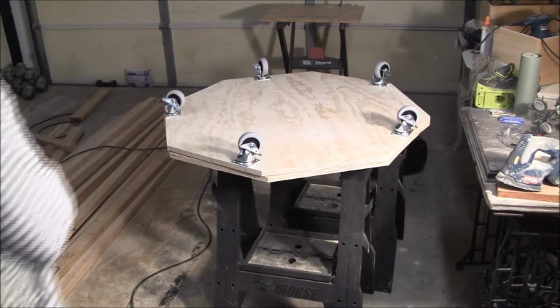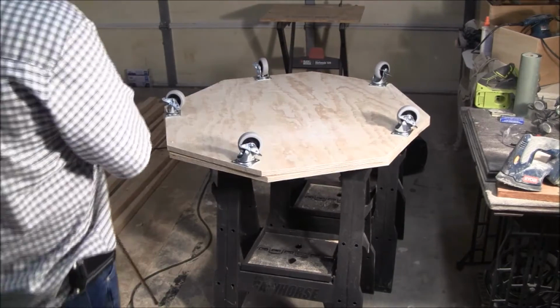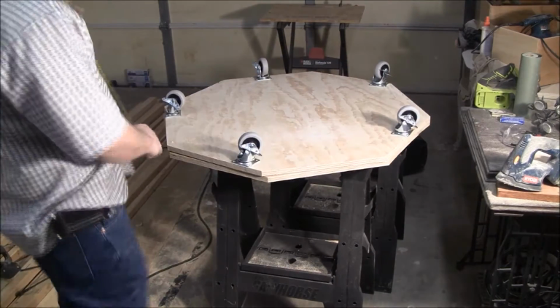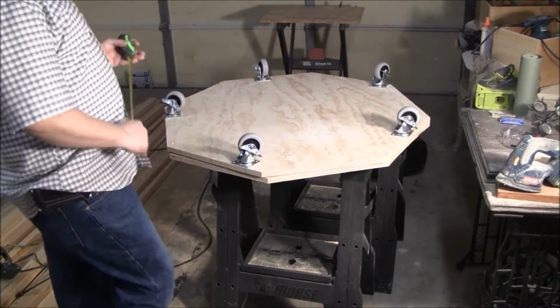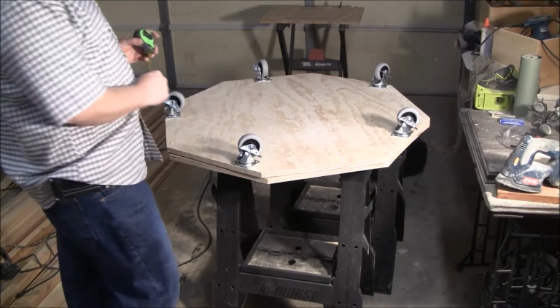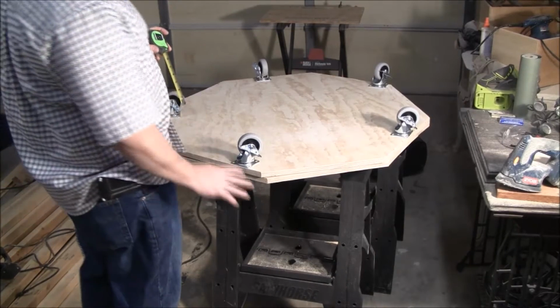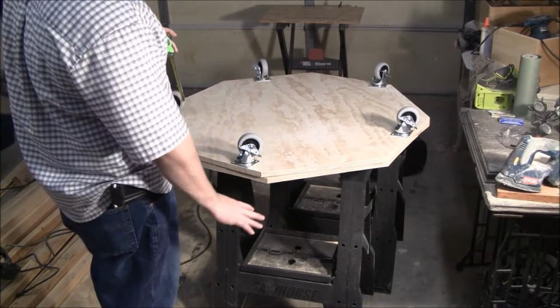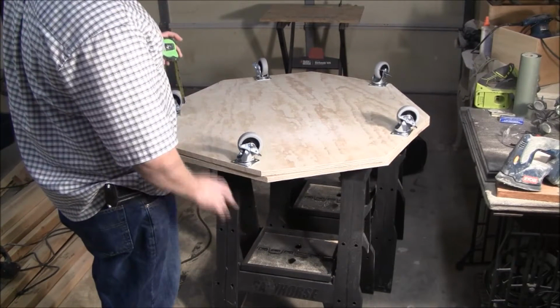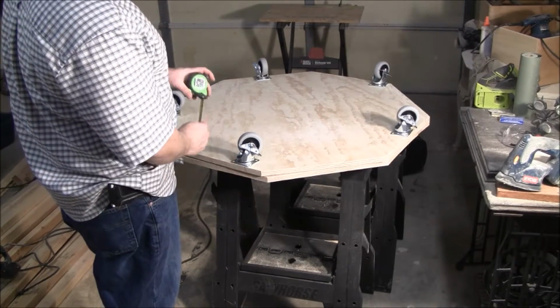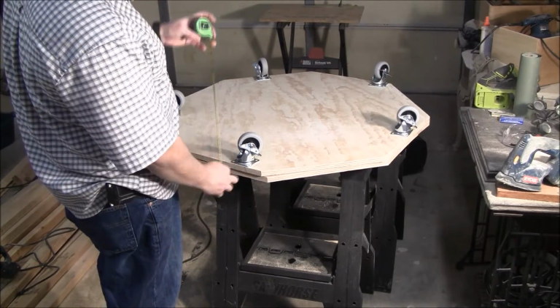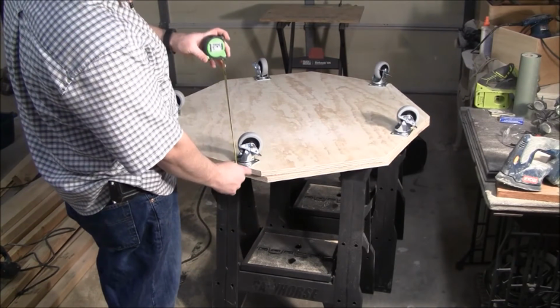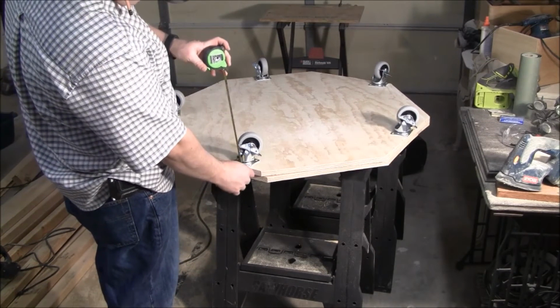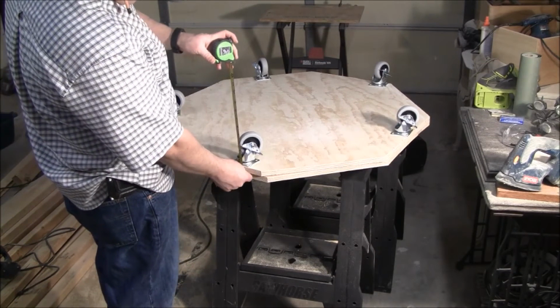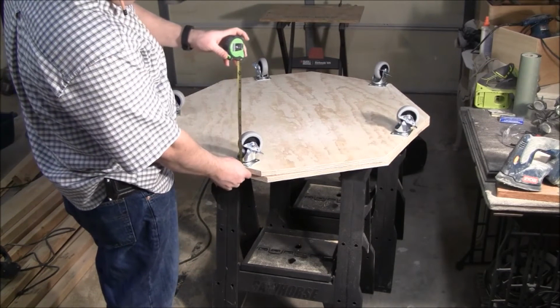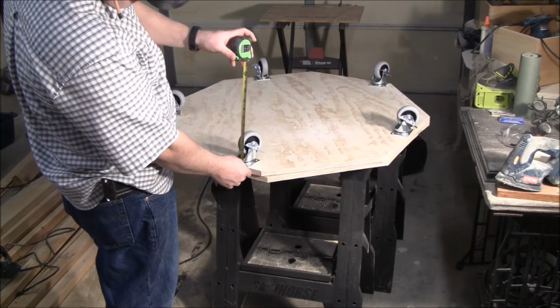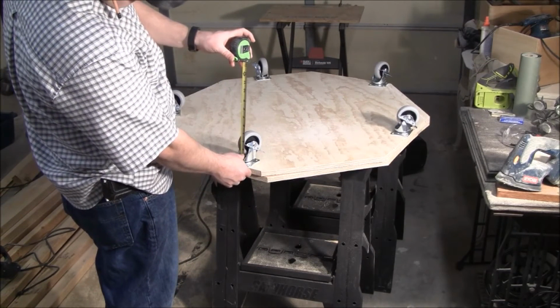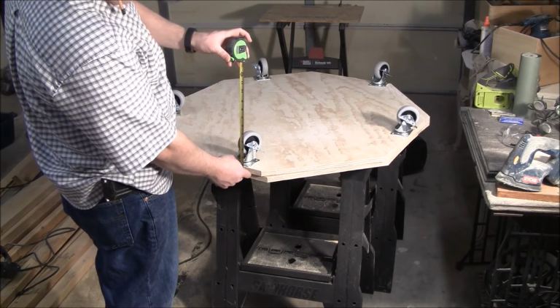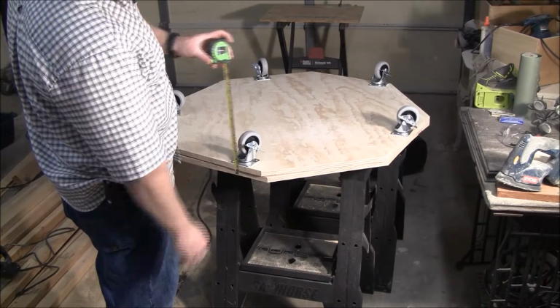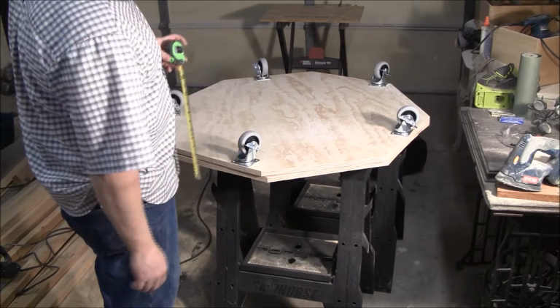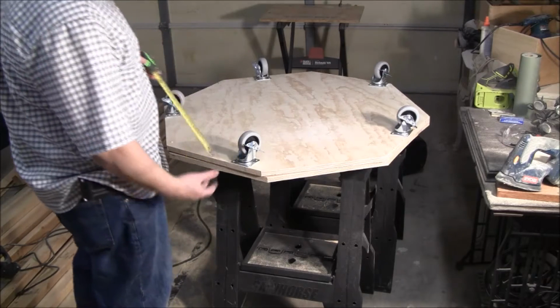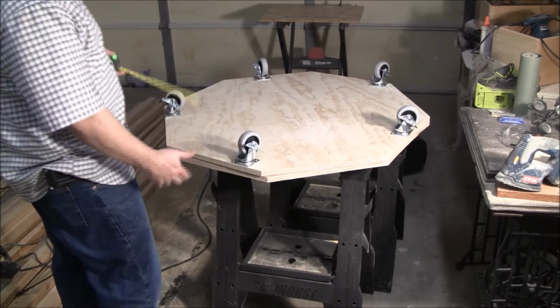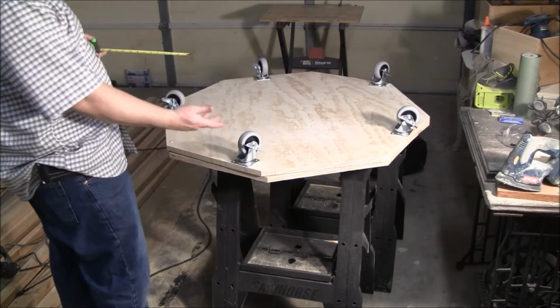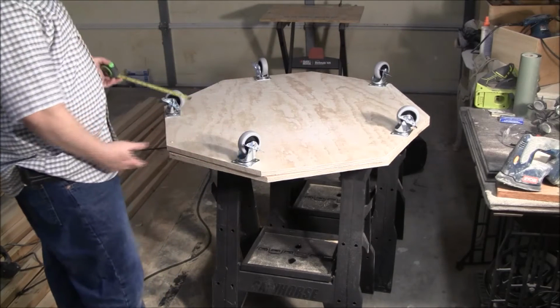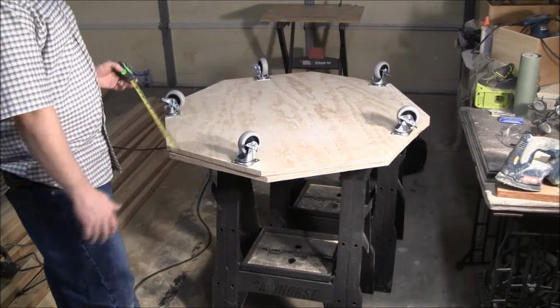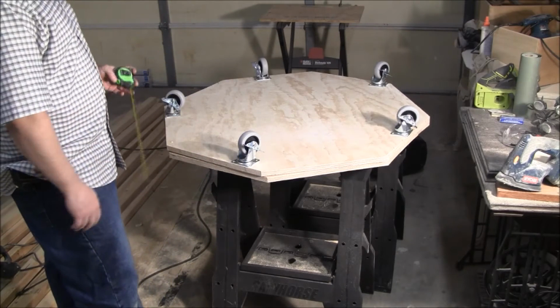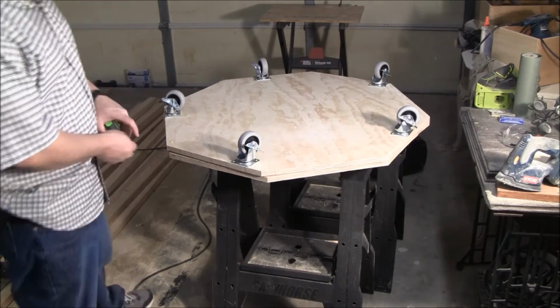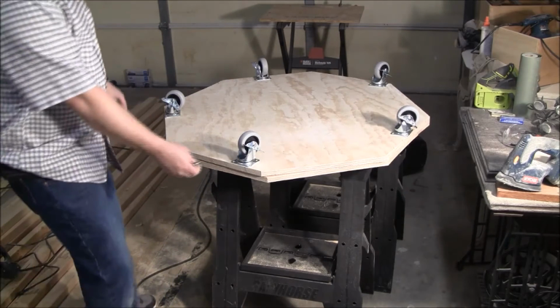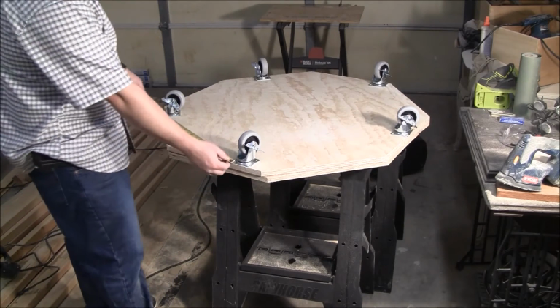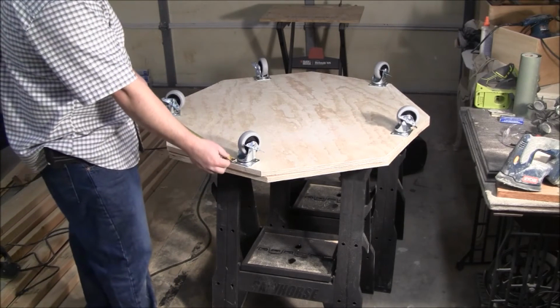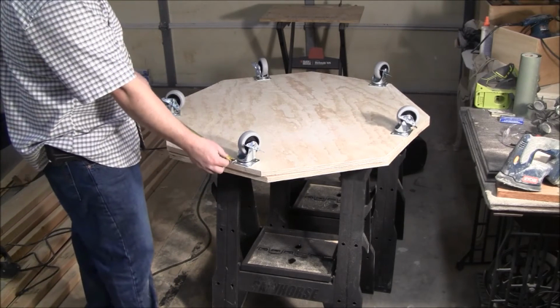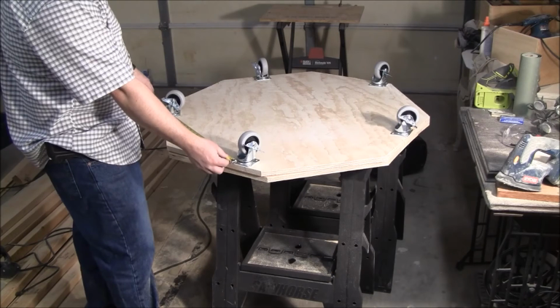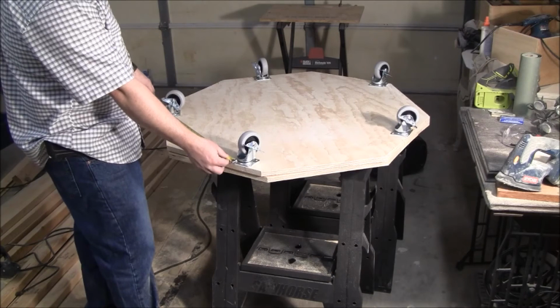I wanted my table height to be about 34 inches, so I'm going to start deducting for my wheels. By the way, I got five wheels. I'm just going to try to make them be equal from each other.